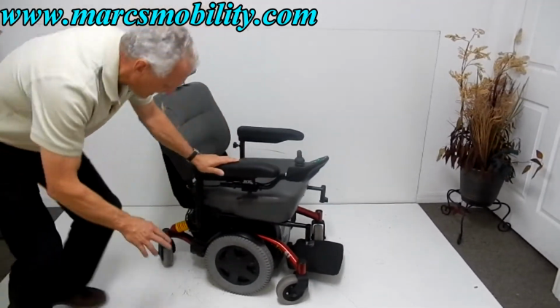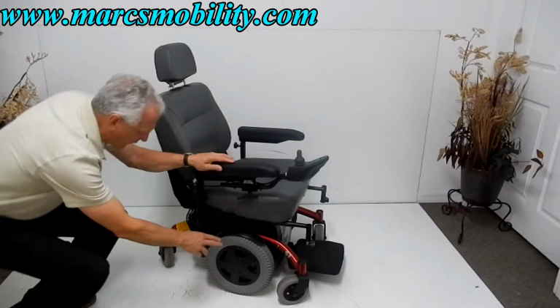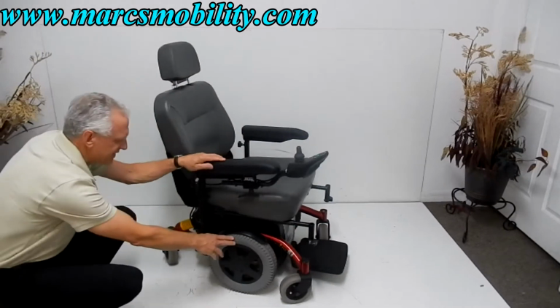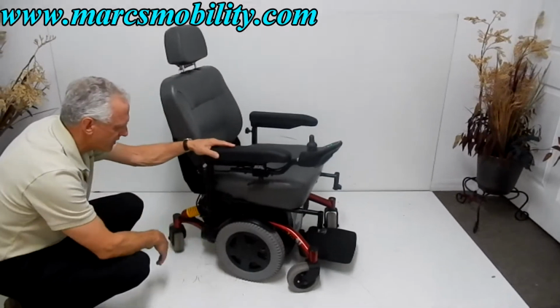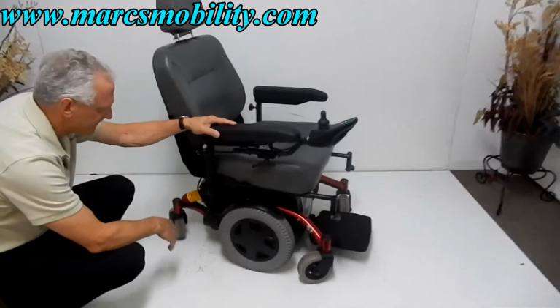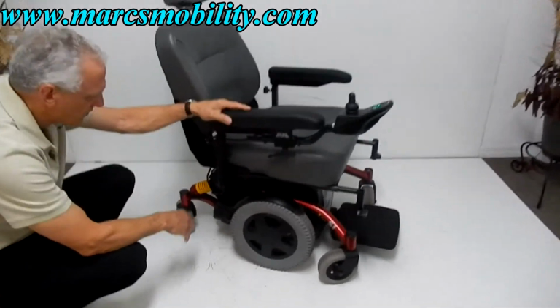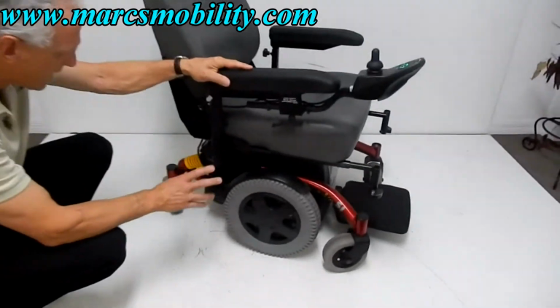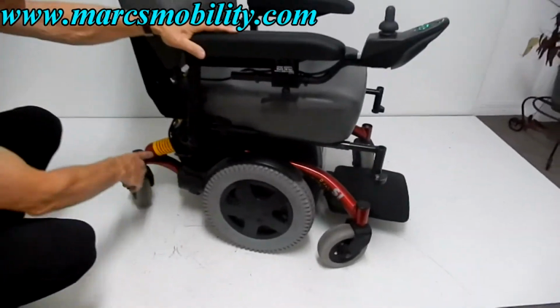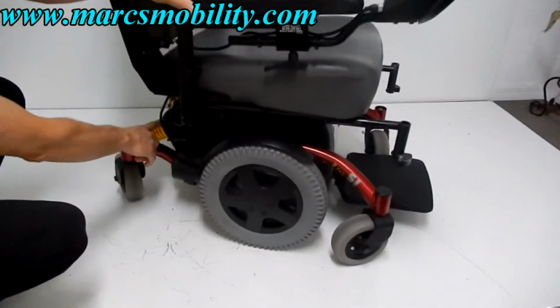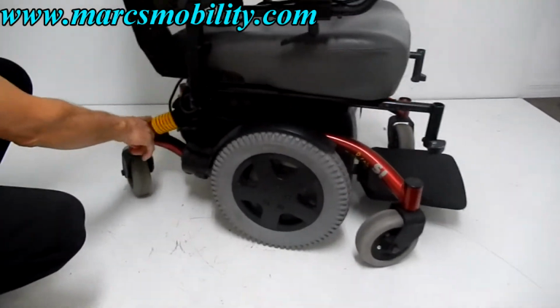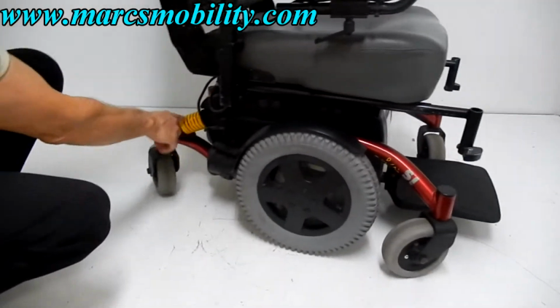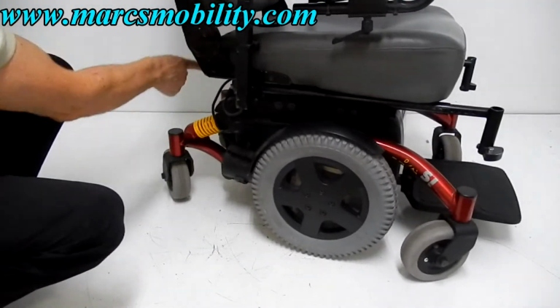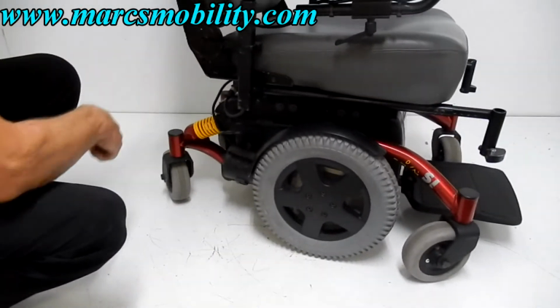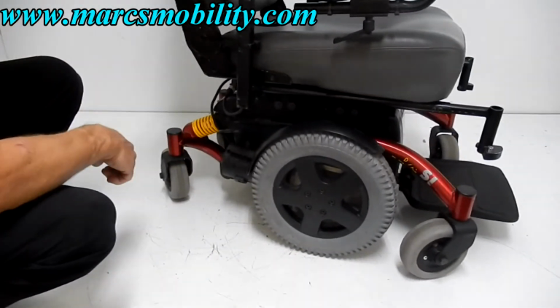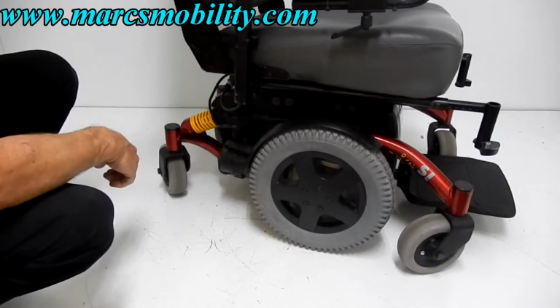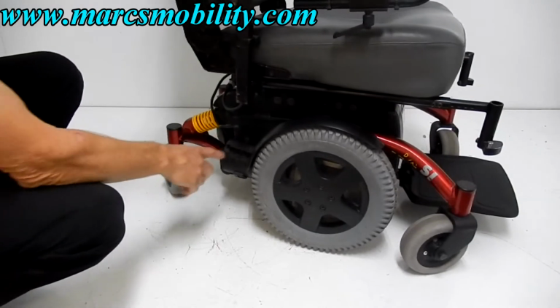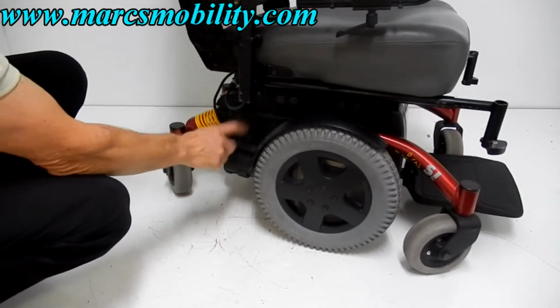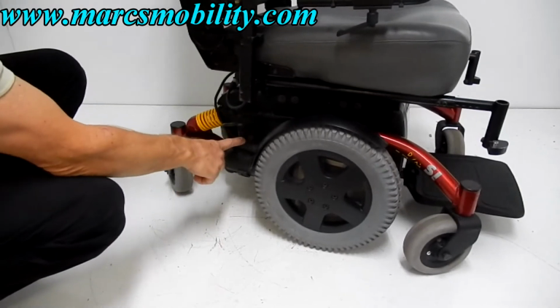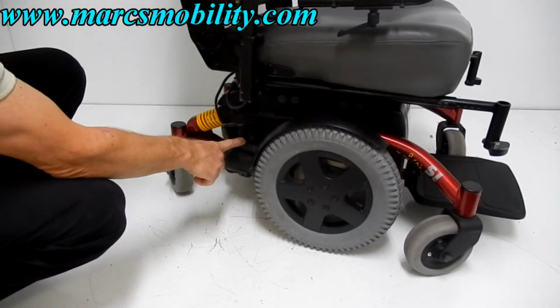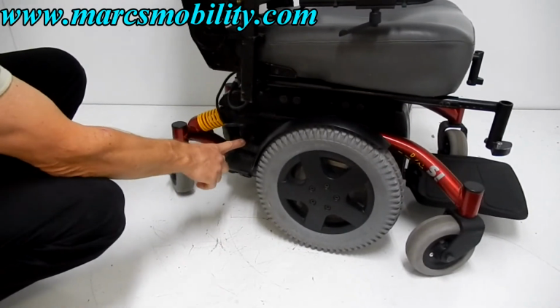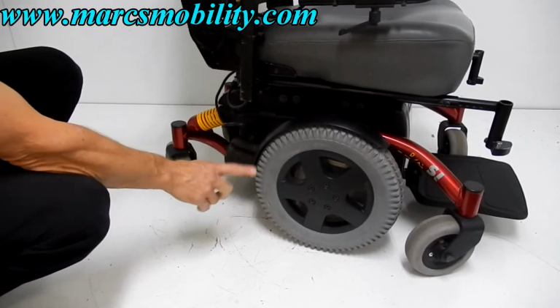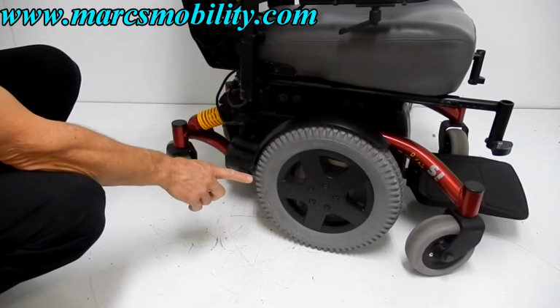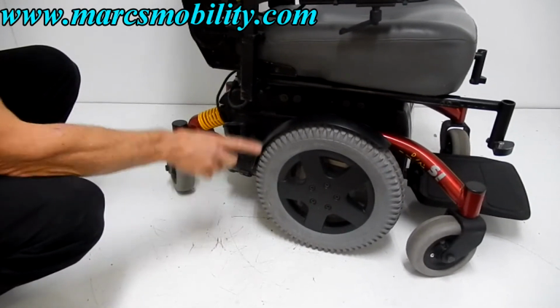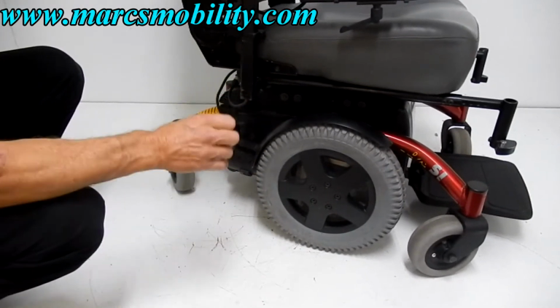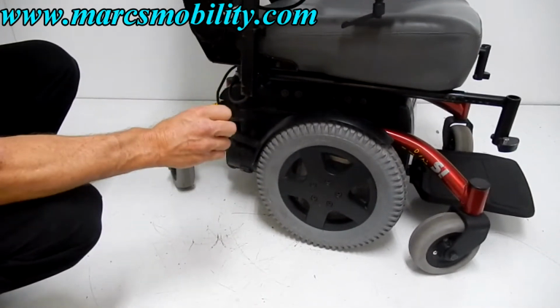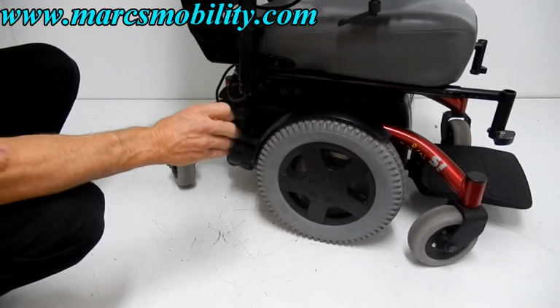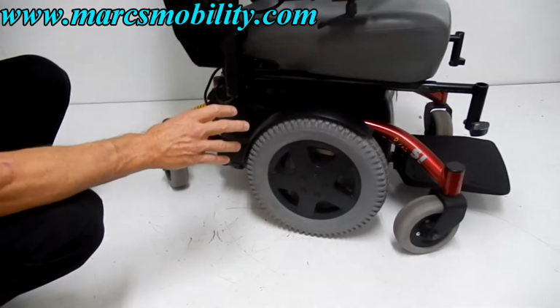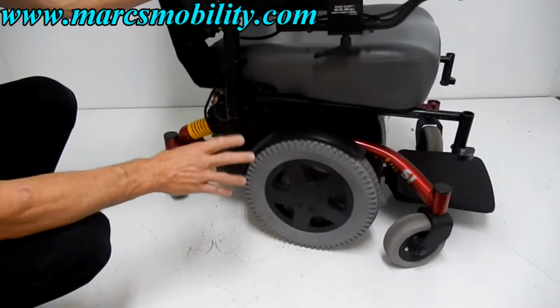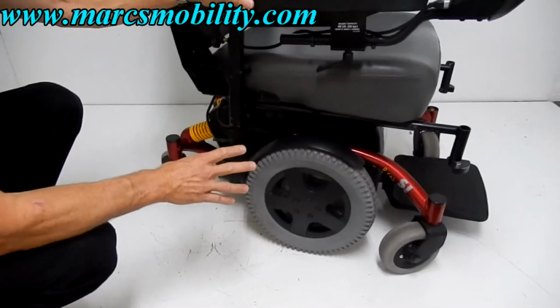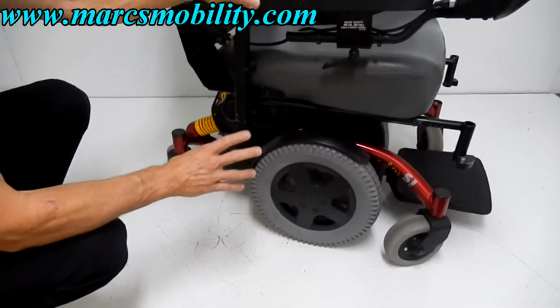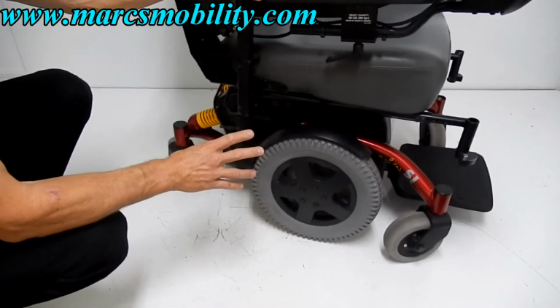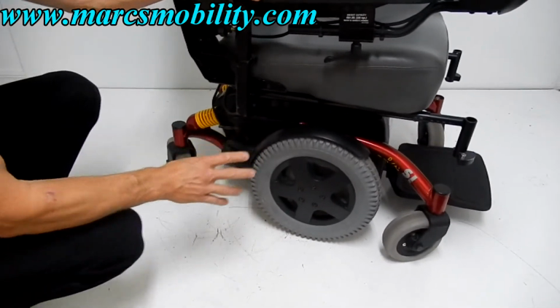It has 14-inch wheels and great suspension — you can see the suspension on both back sides. It has two motors, four-pole motors, which are the better quality motor when you have four brushes.